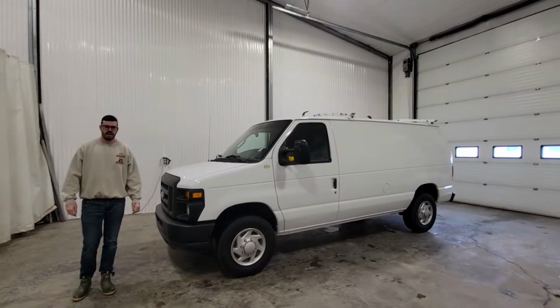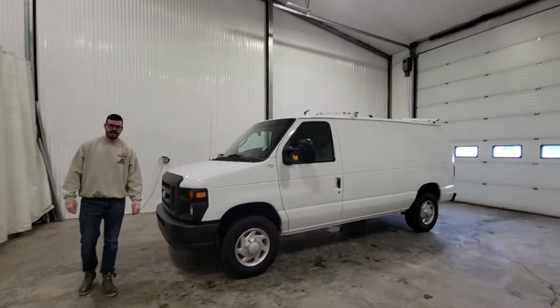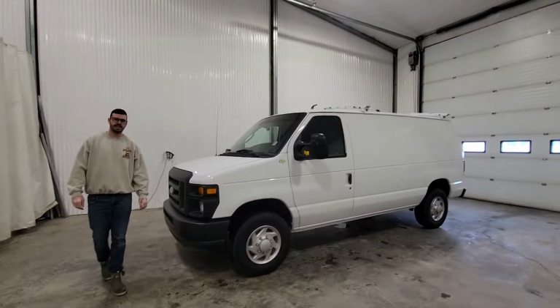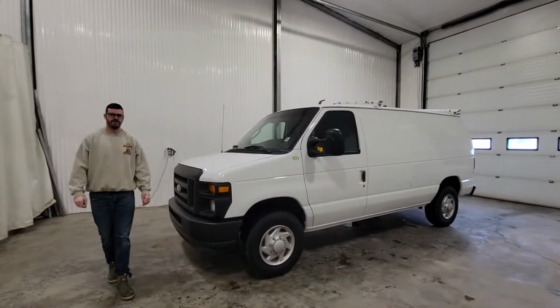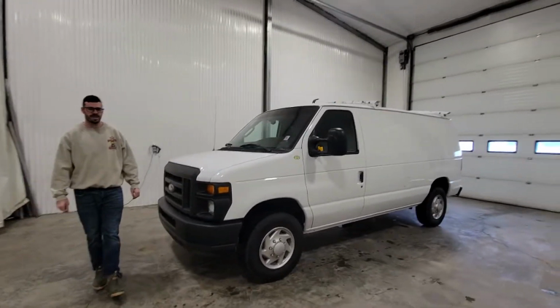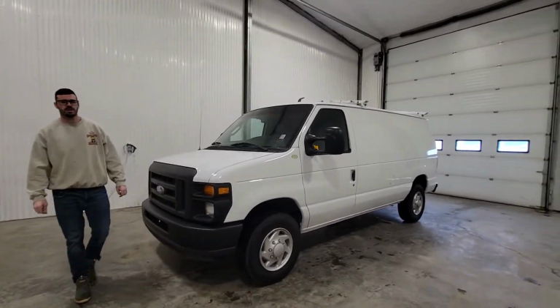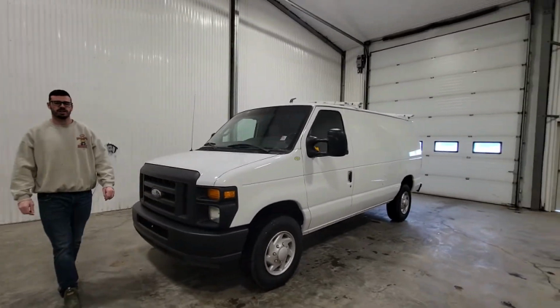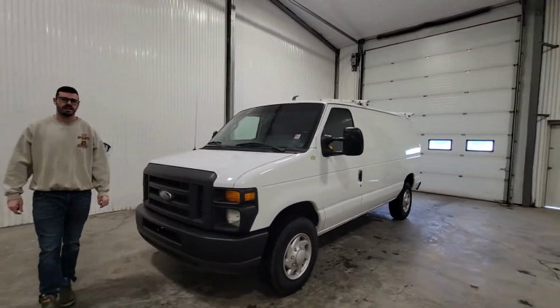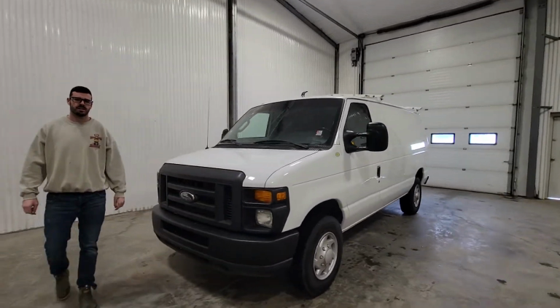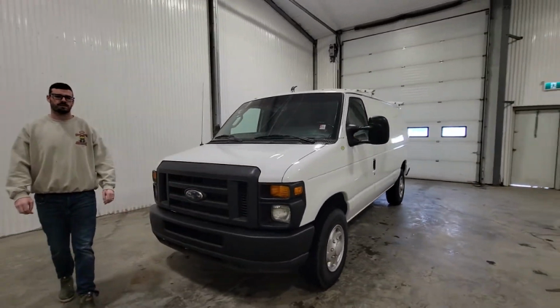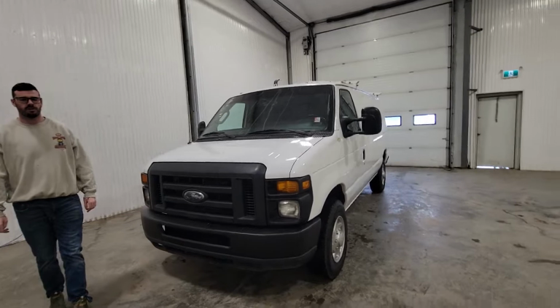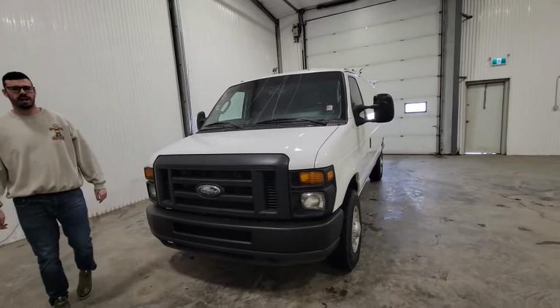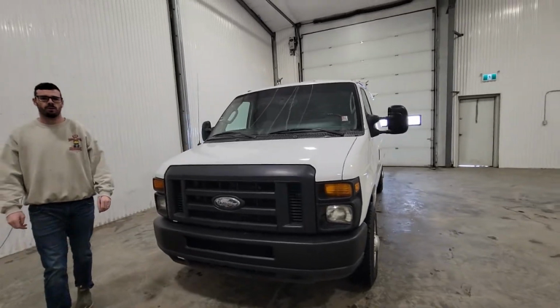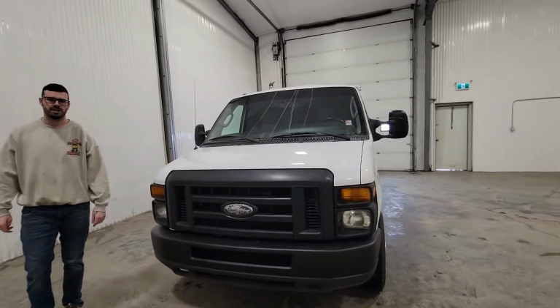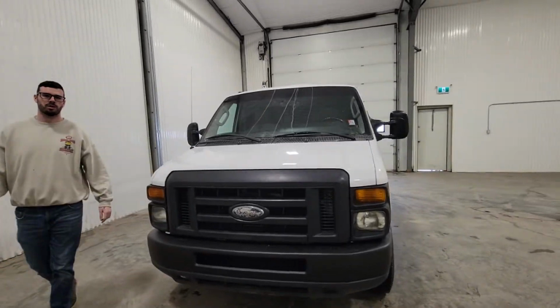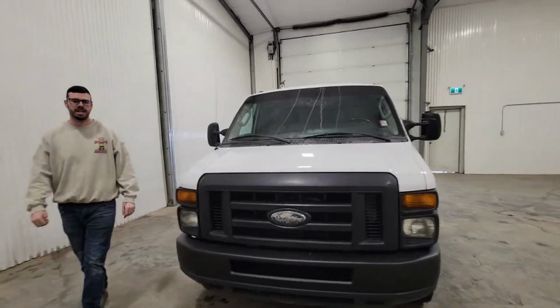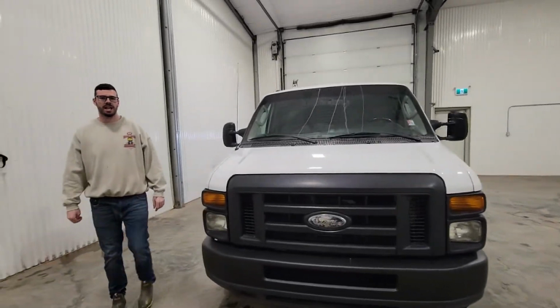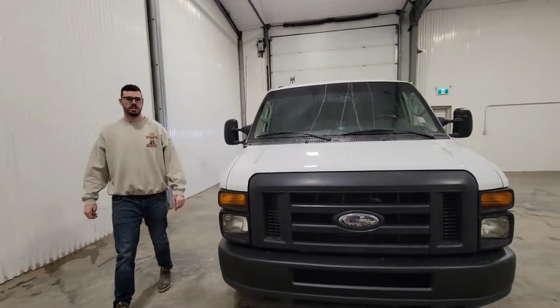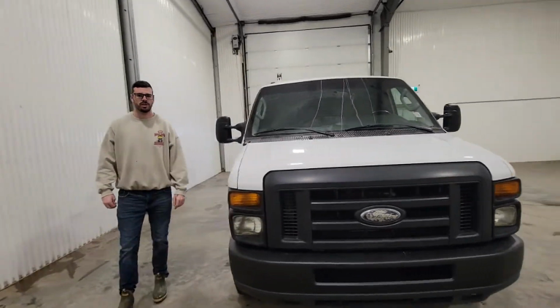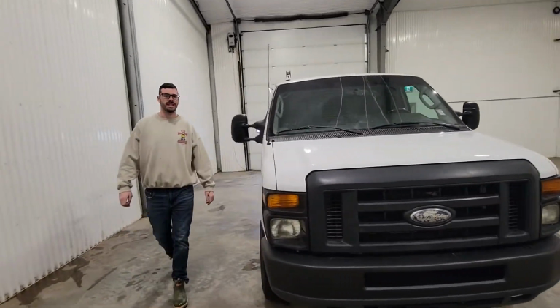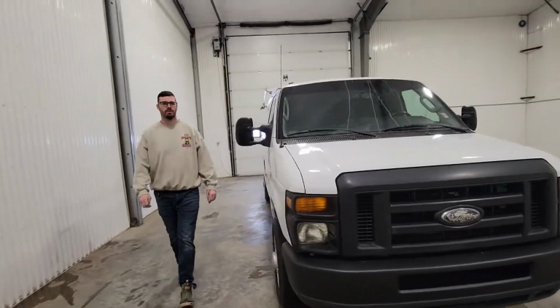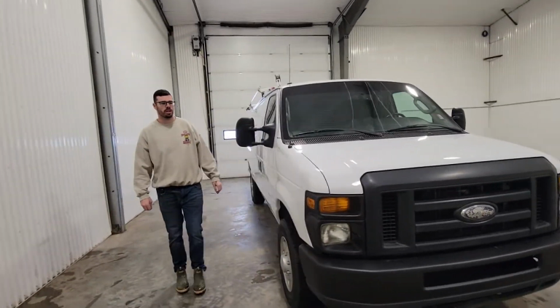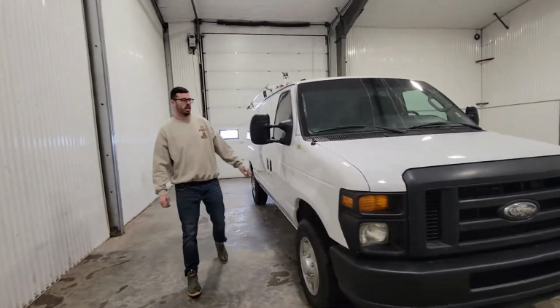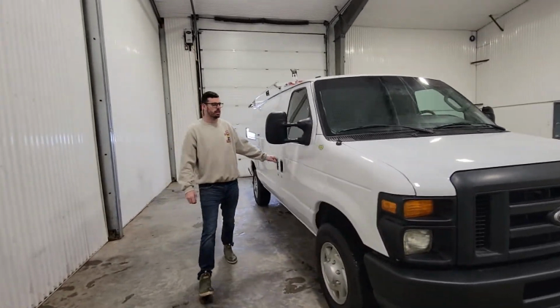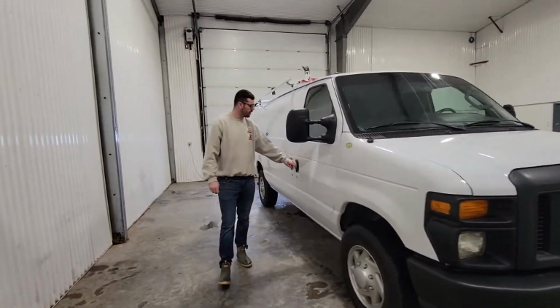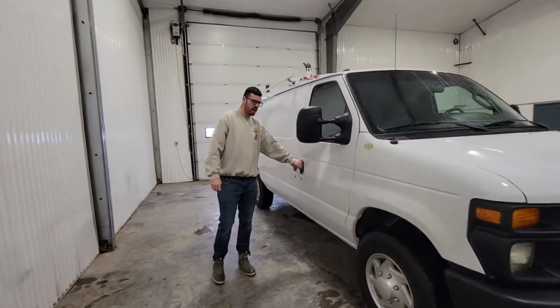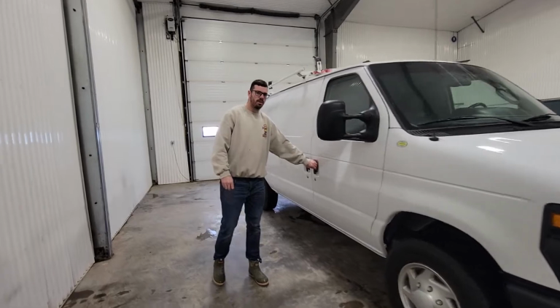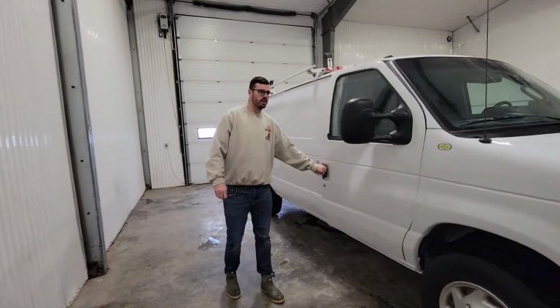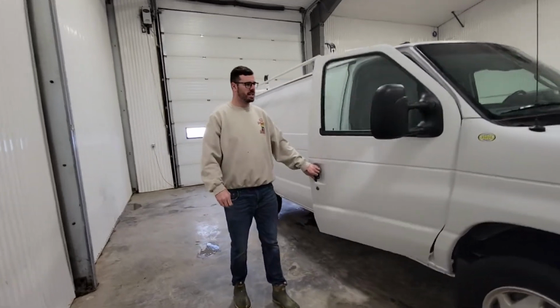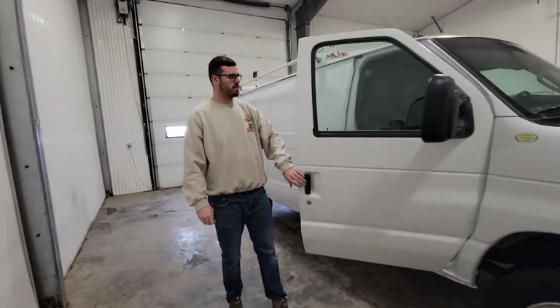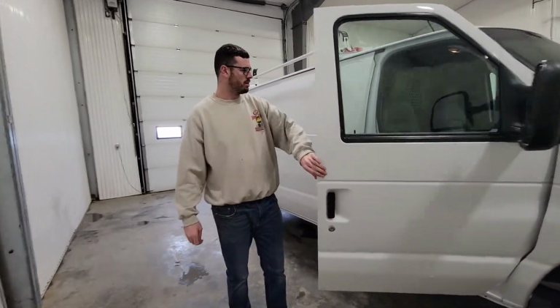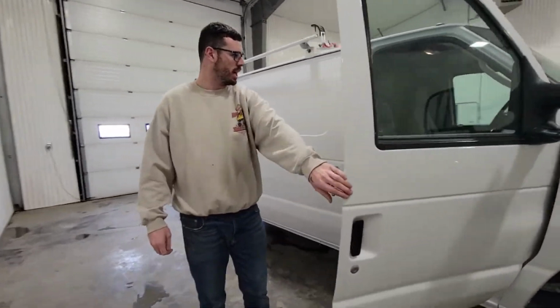Hi guys, it's Jayden from Sastre & Truck Center. This is stock number 4510P. It's a 2013 Ford Econoline Cargo Van with 162,000K.